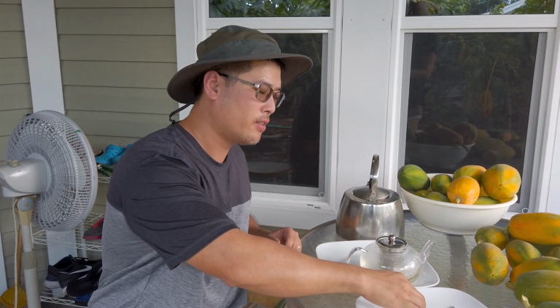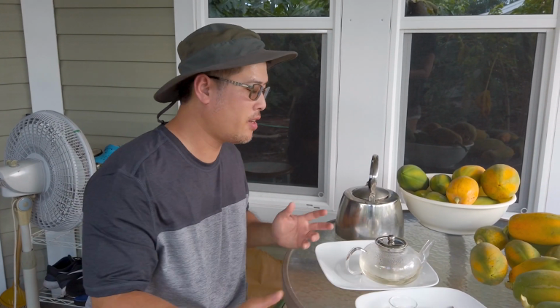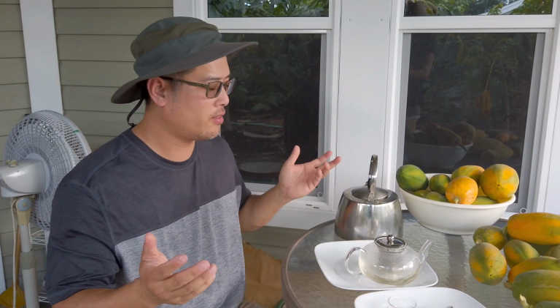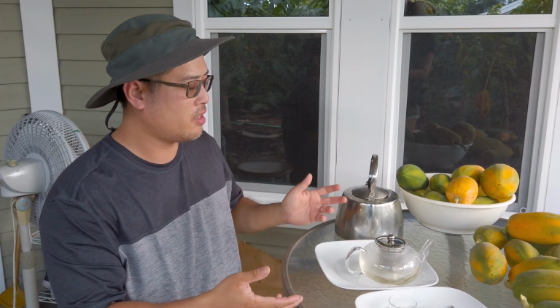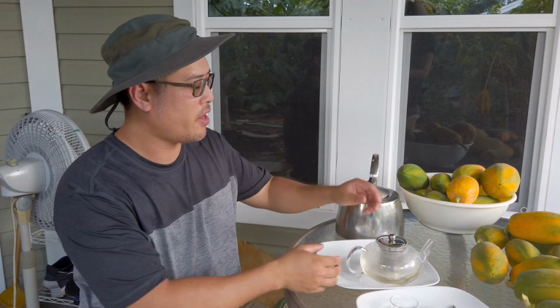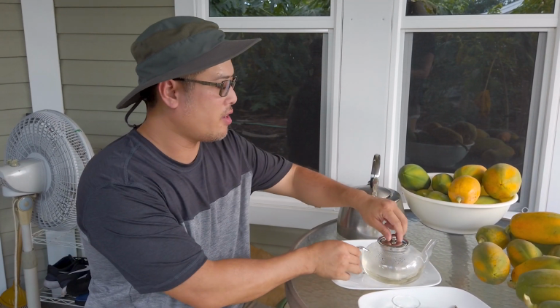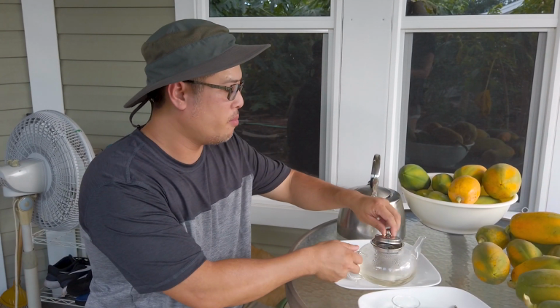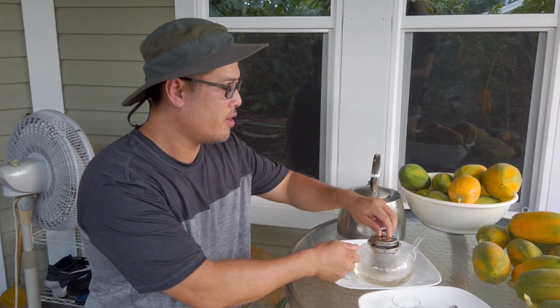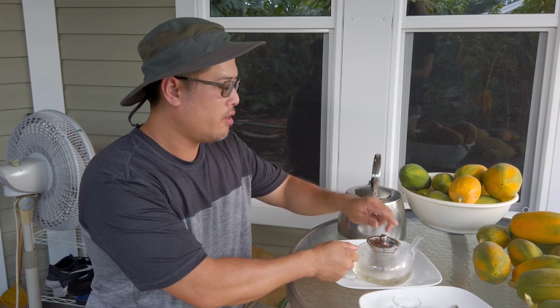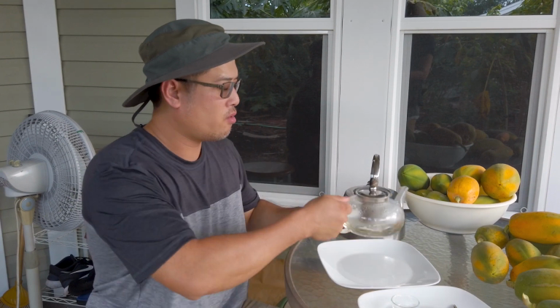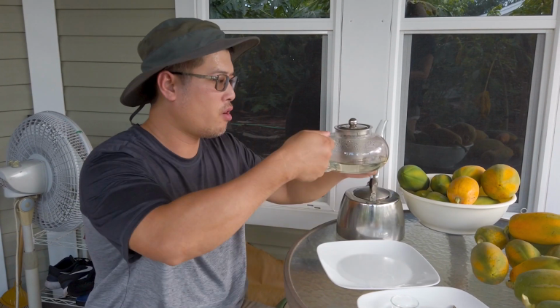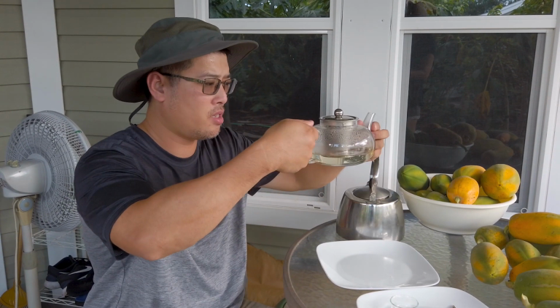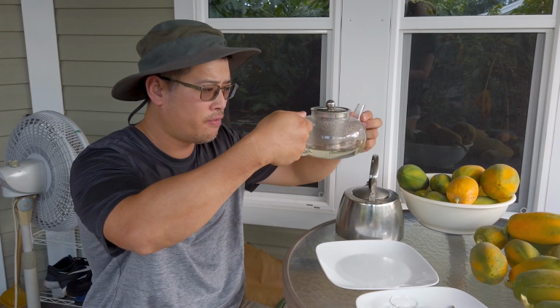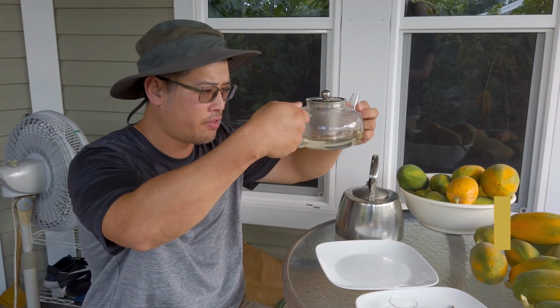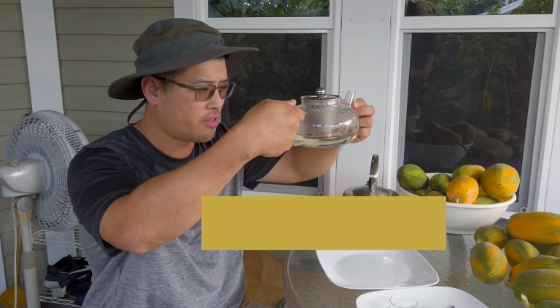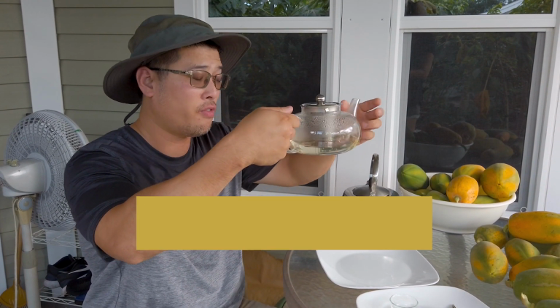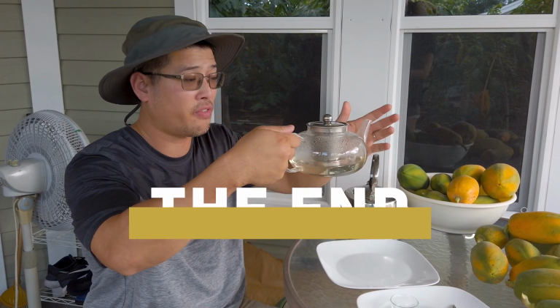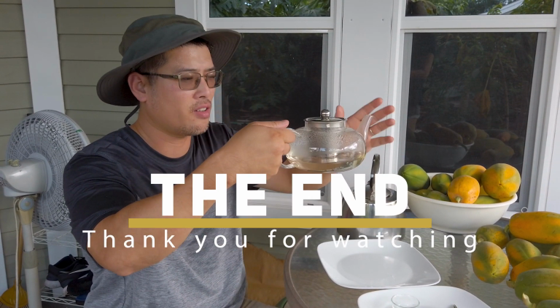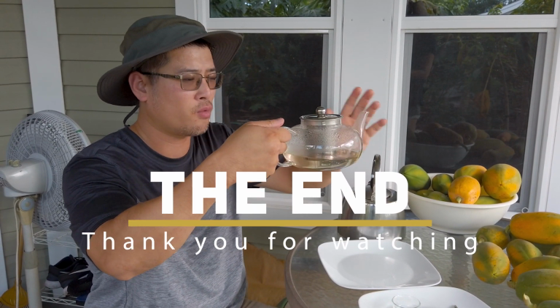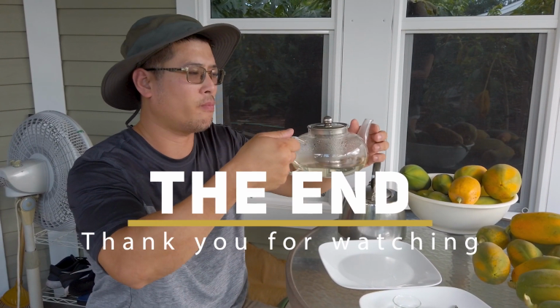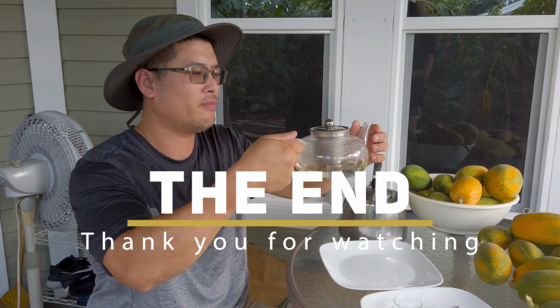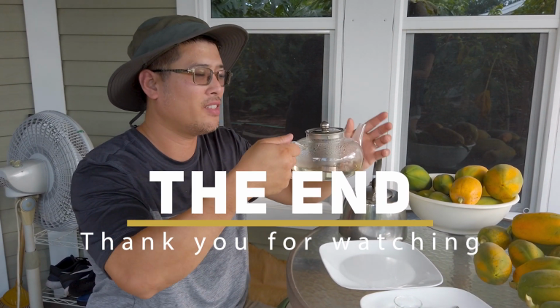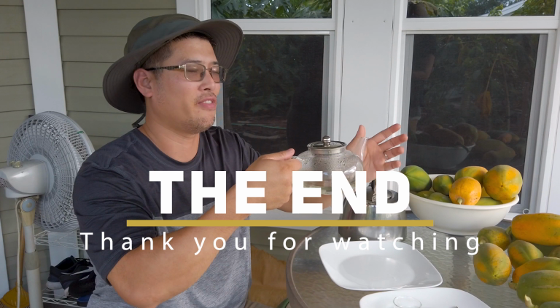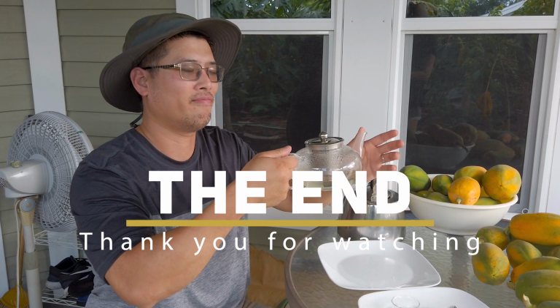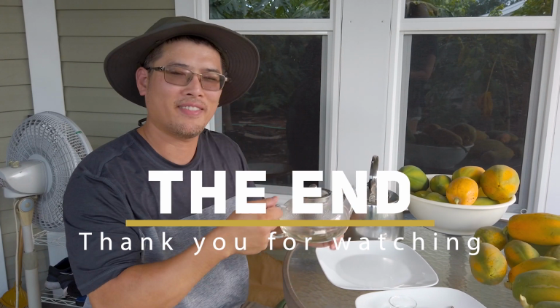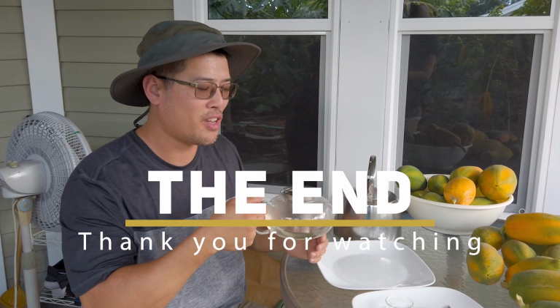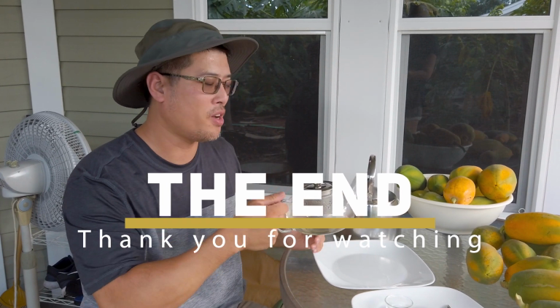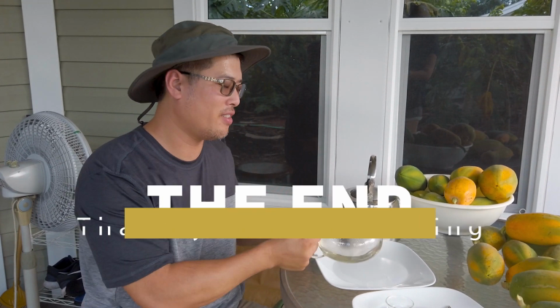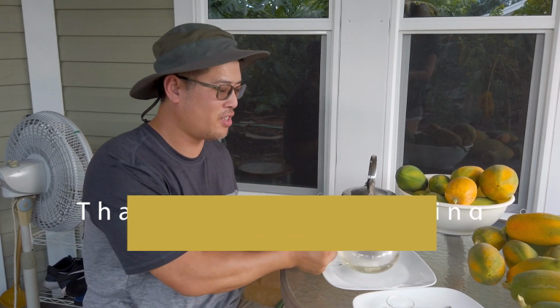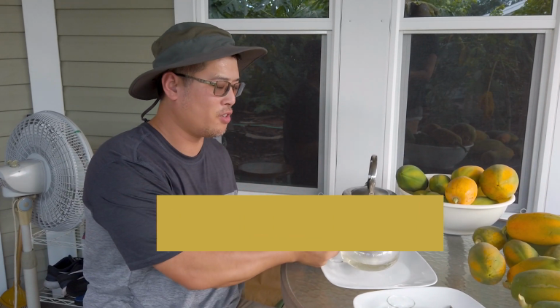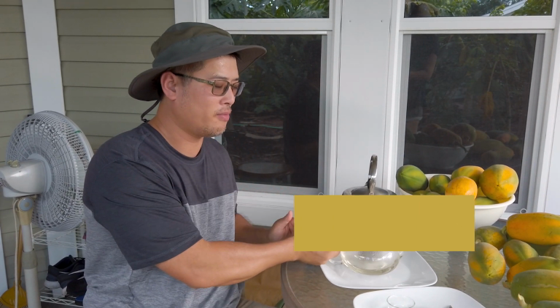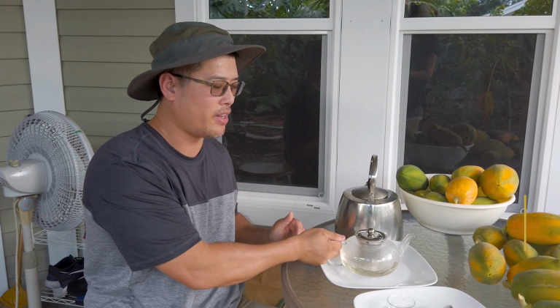That's it for today — that's how you make sweet soursop tea, fresh from the sweet soursop tree. Thank you for watching, see you guys soon, bye-bye.